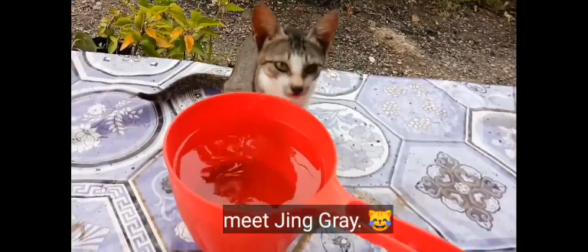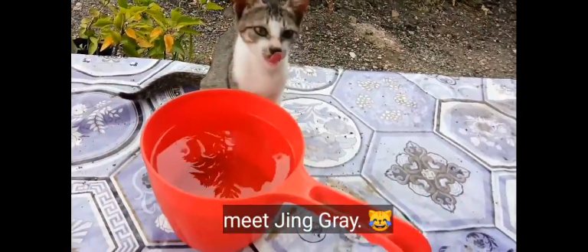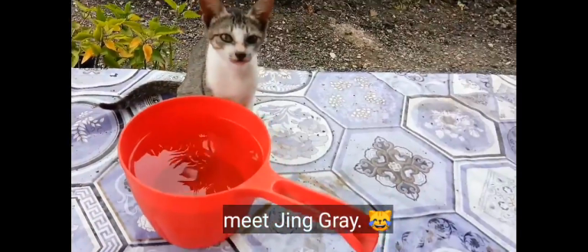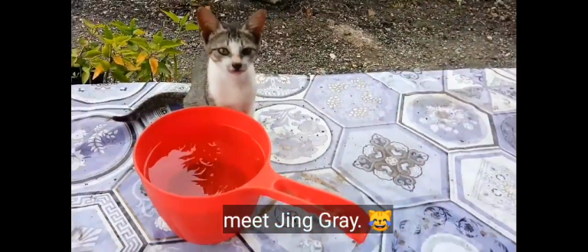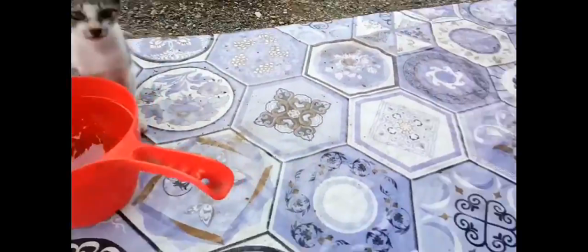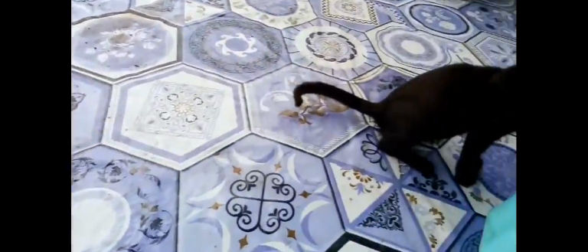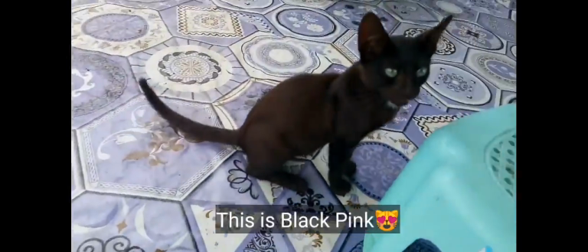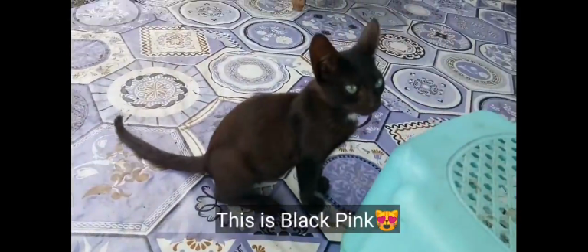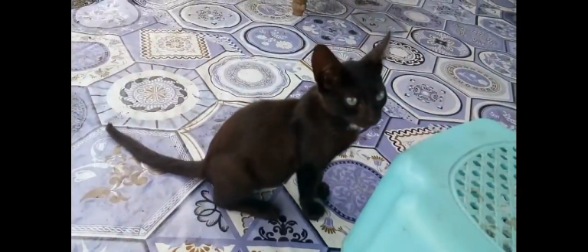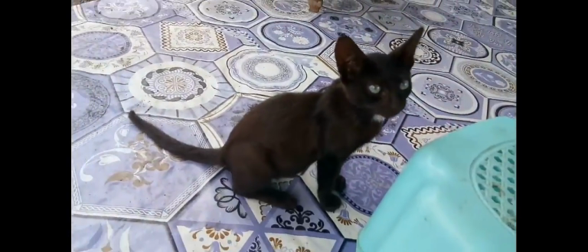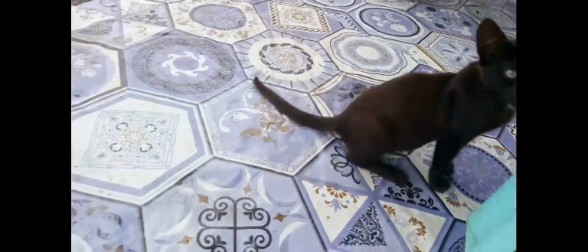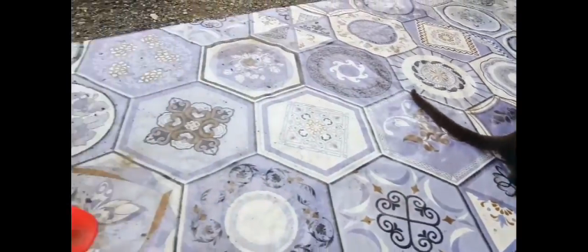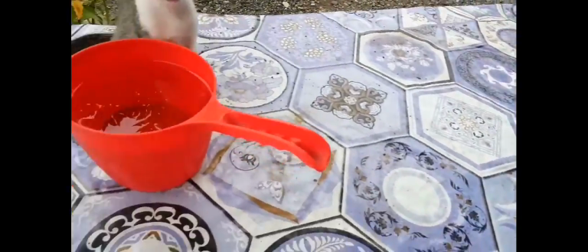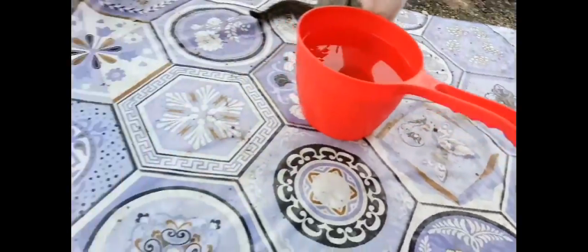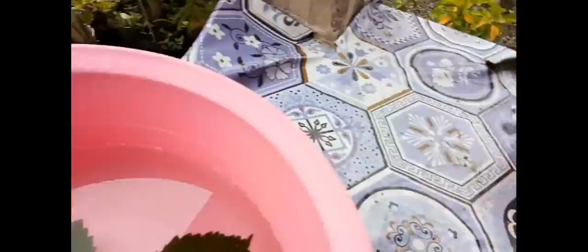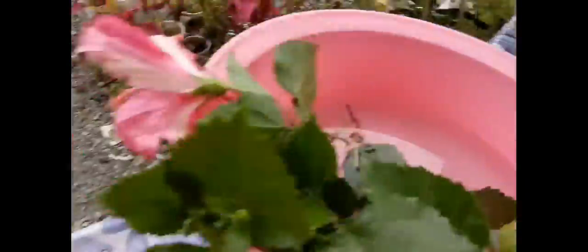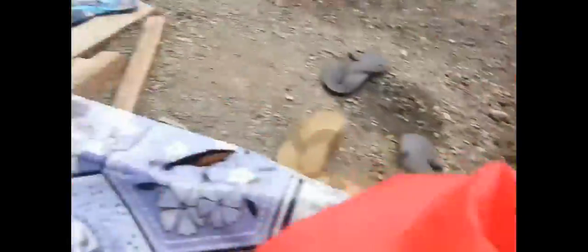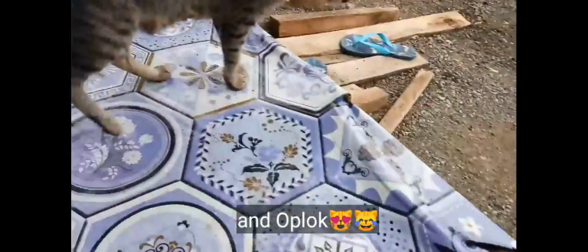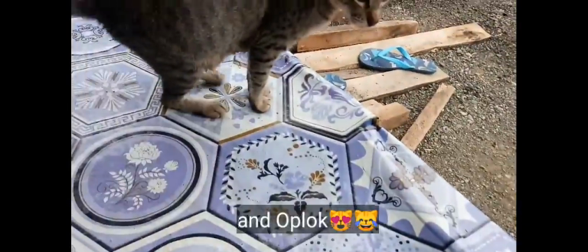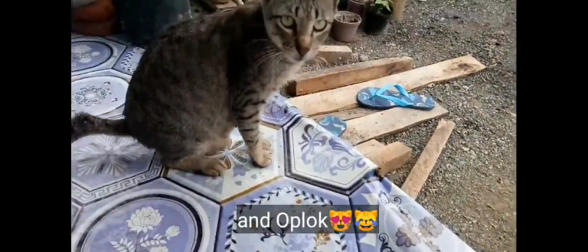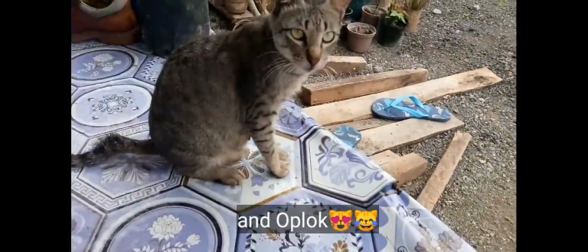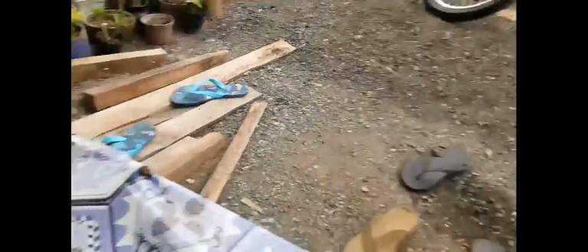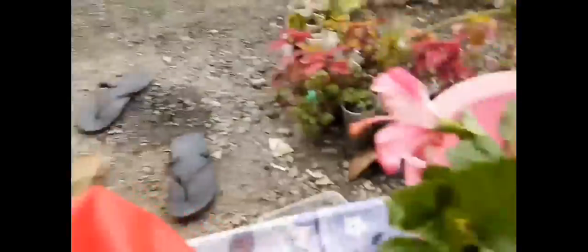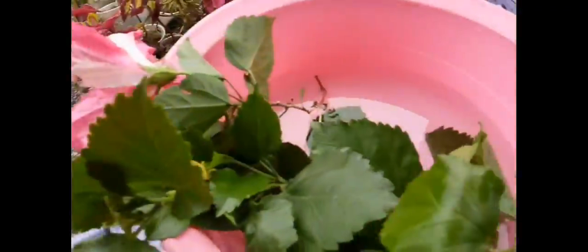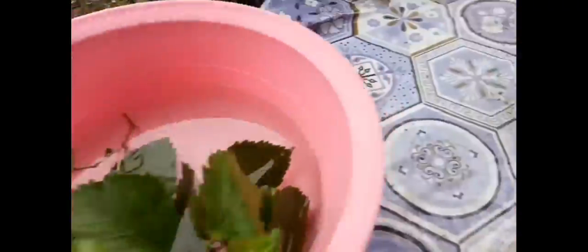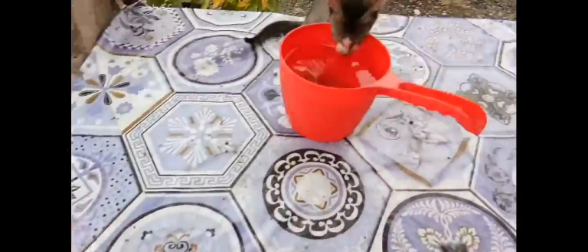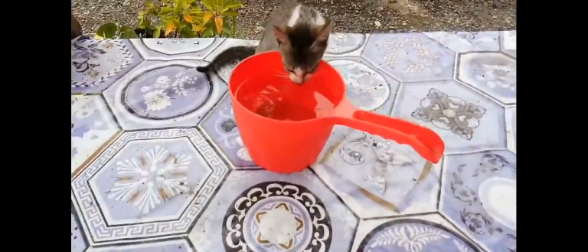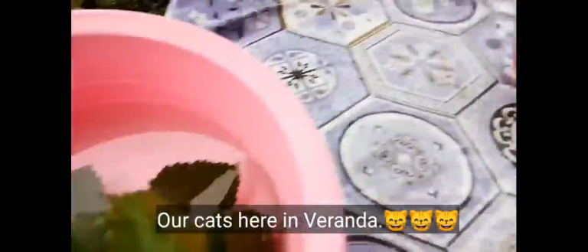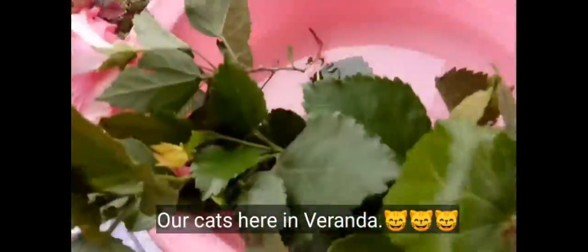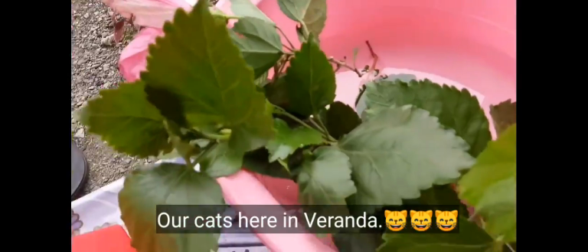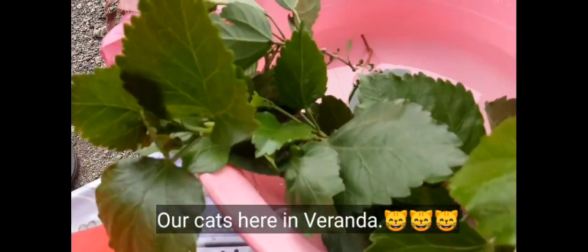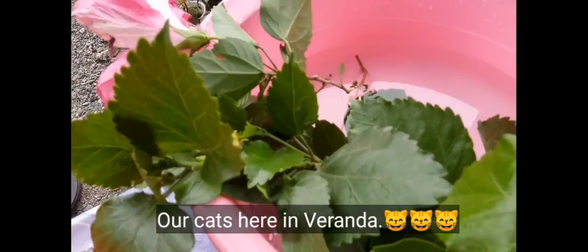Jean Grey! Black Pink! Oplong! These are our cats on the veranda.